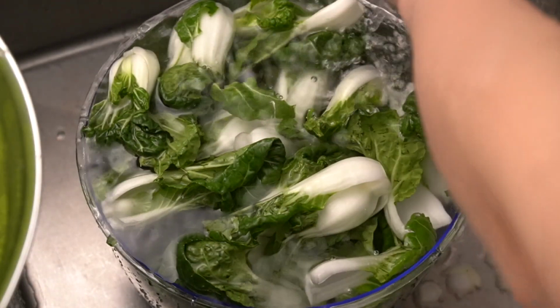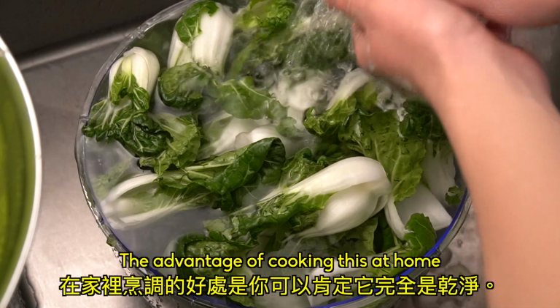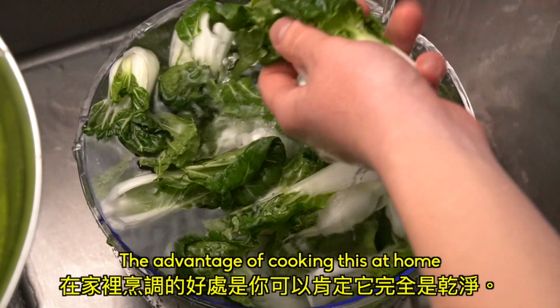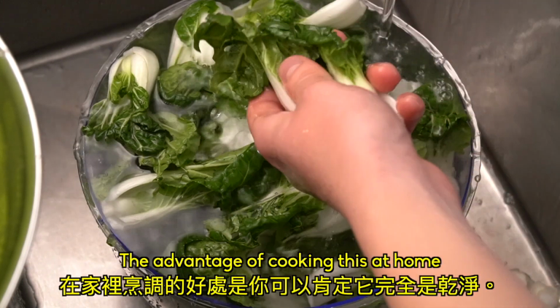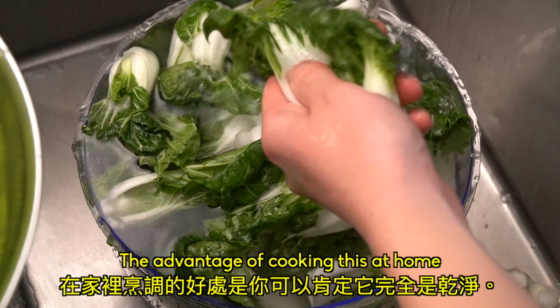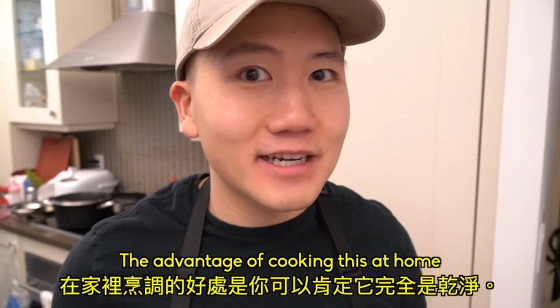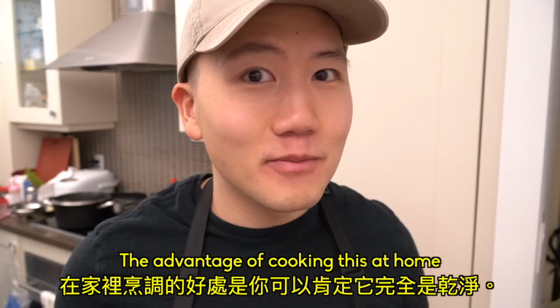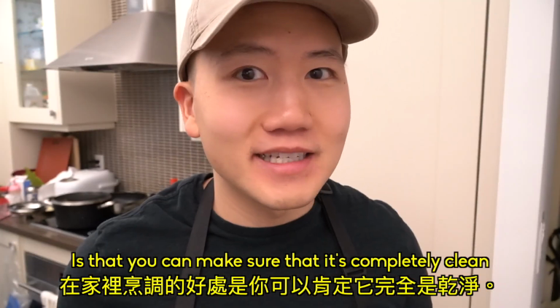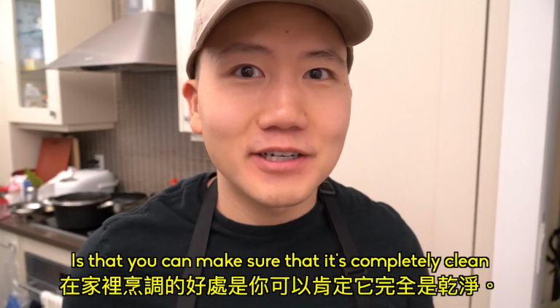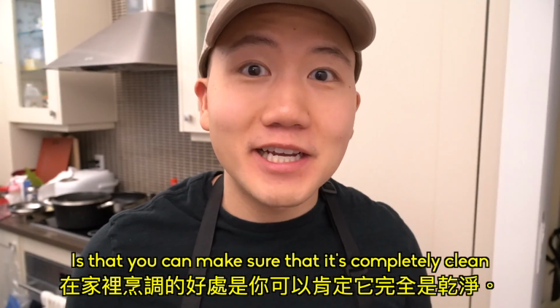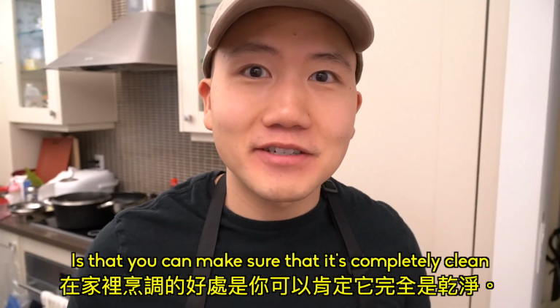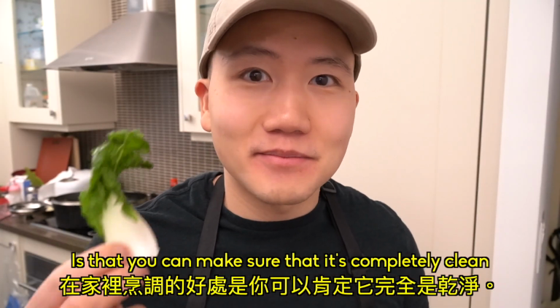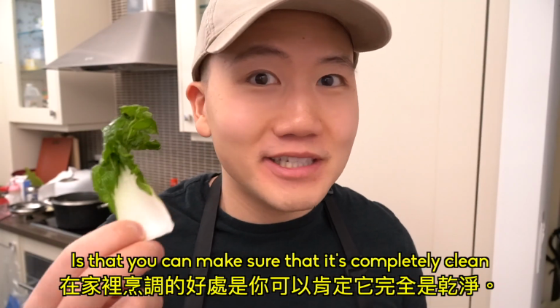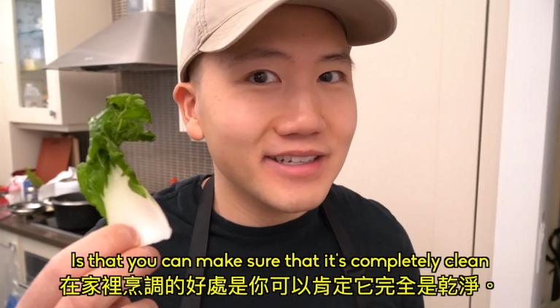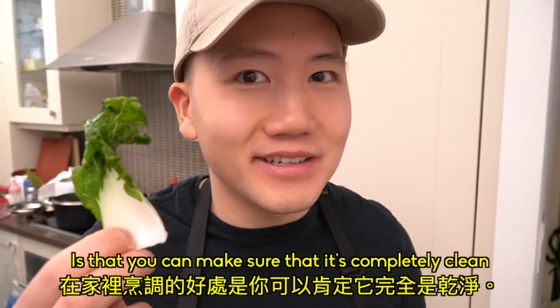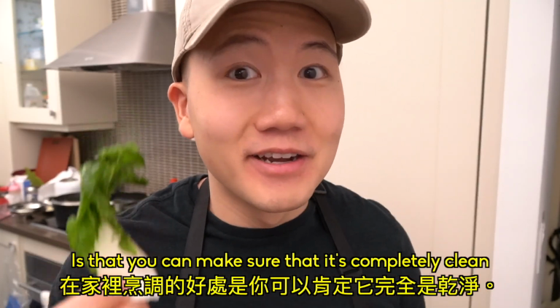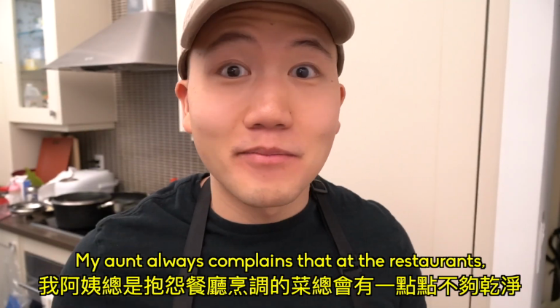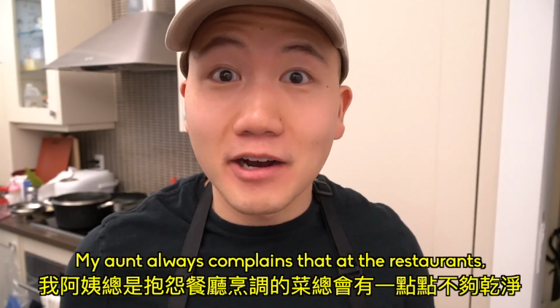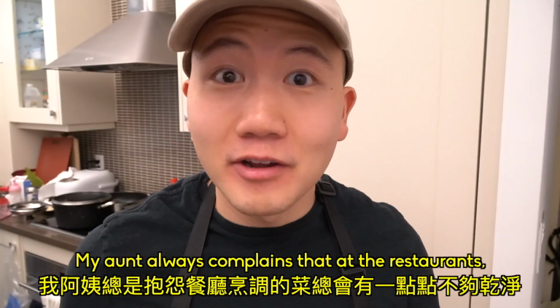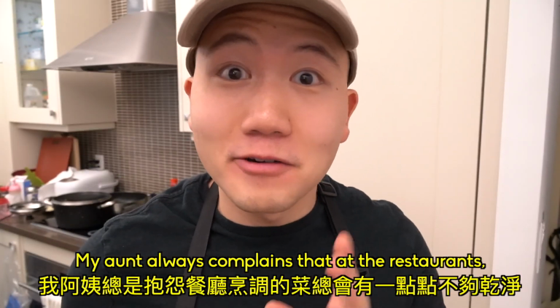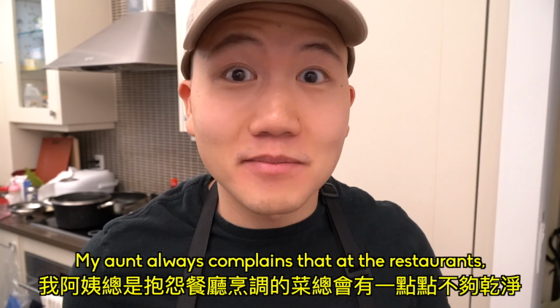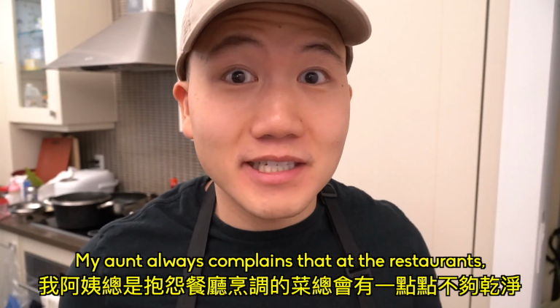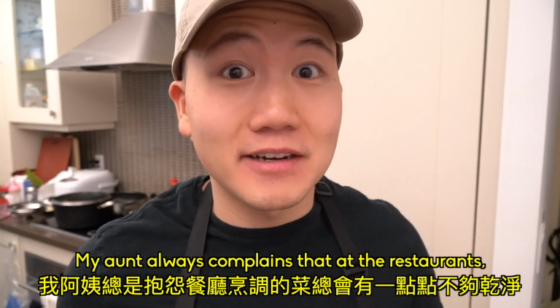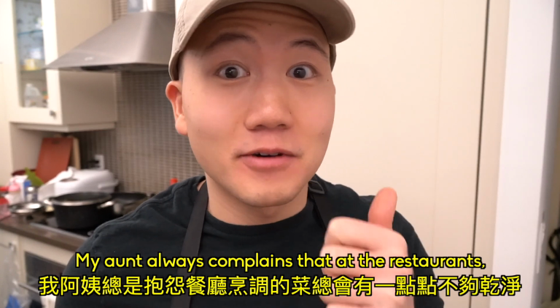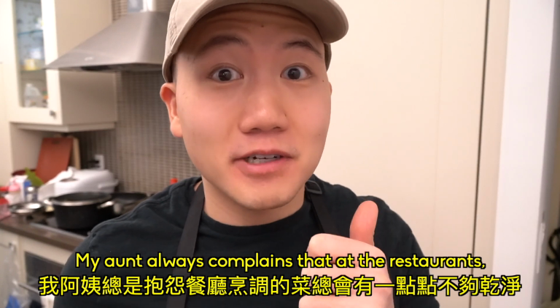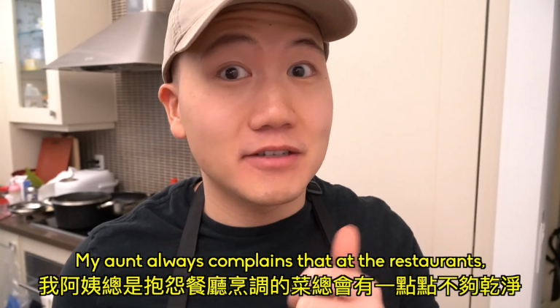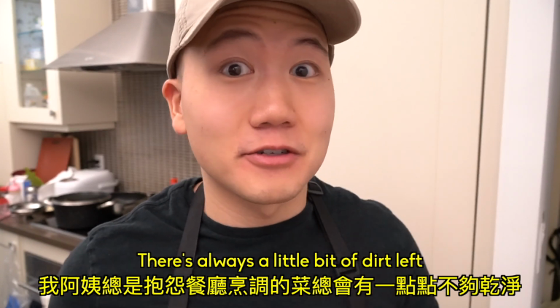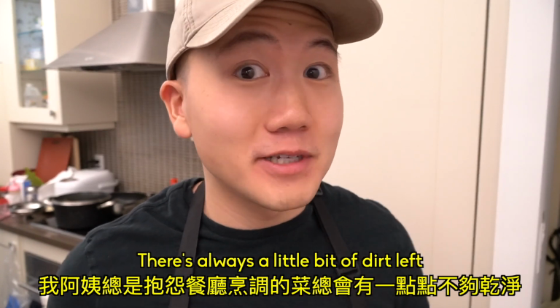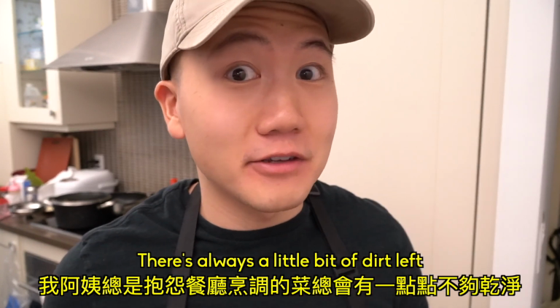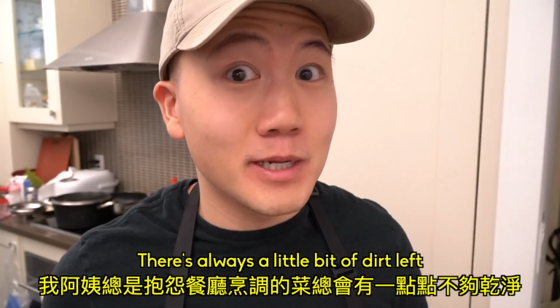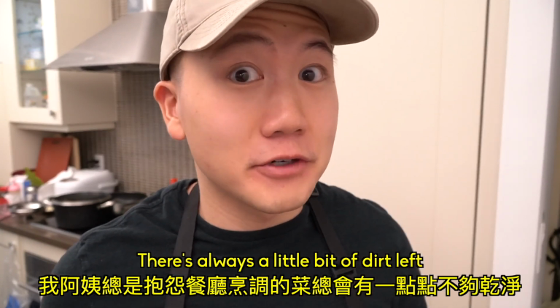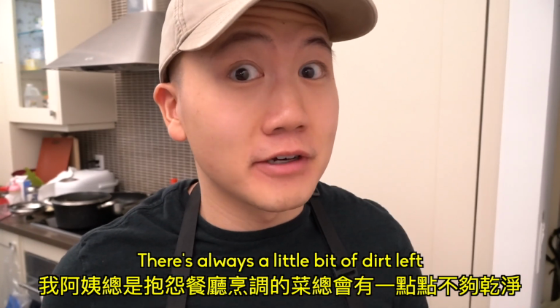The advantage of cooking this at home is that you can make sure it's completely clean. My aunt always complains that at the restaurants, there's always a little bit of dirt left.